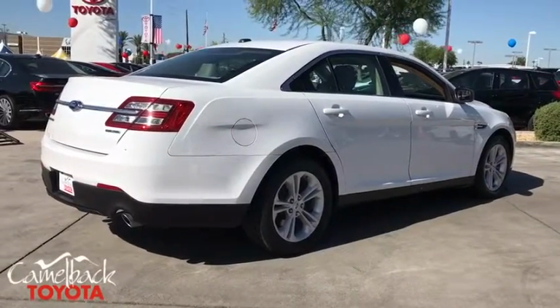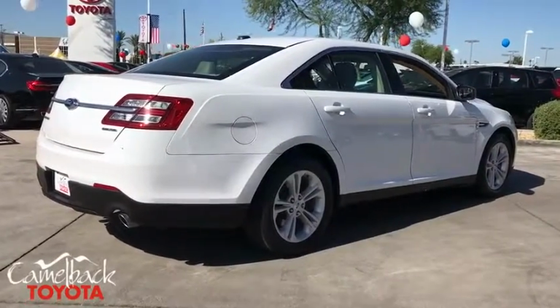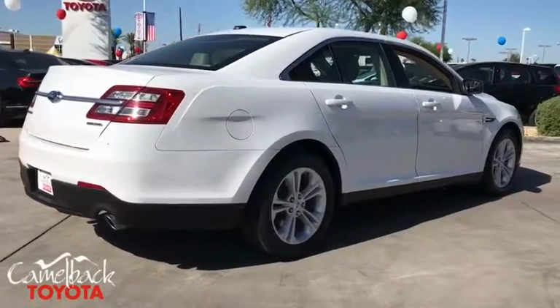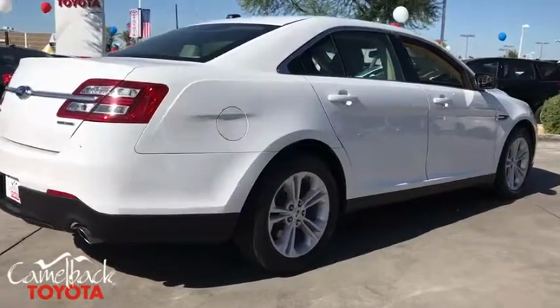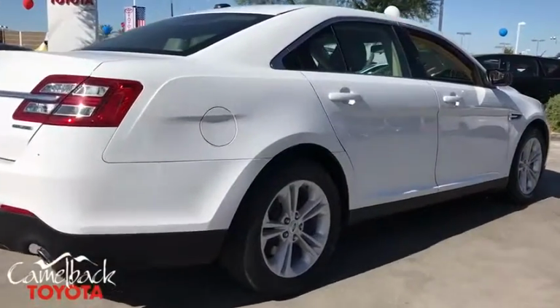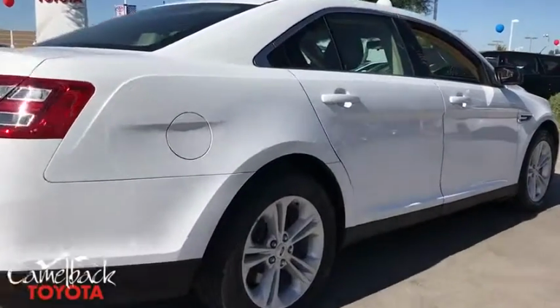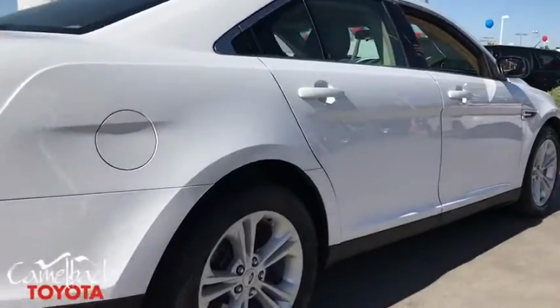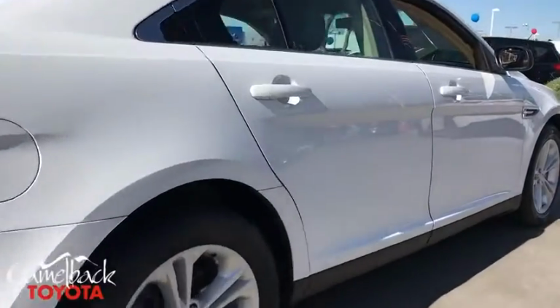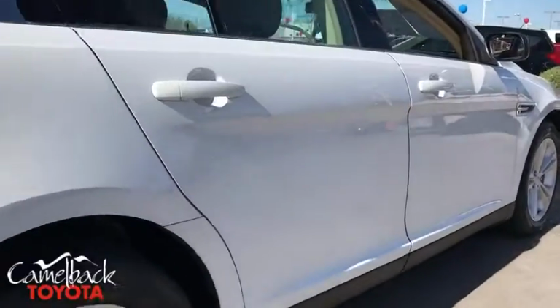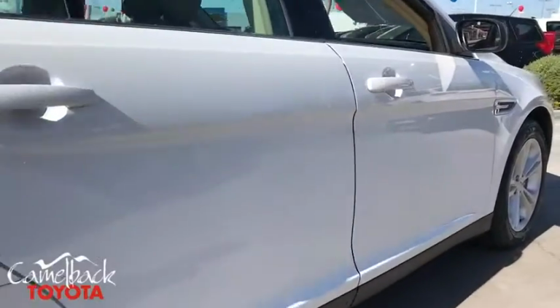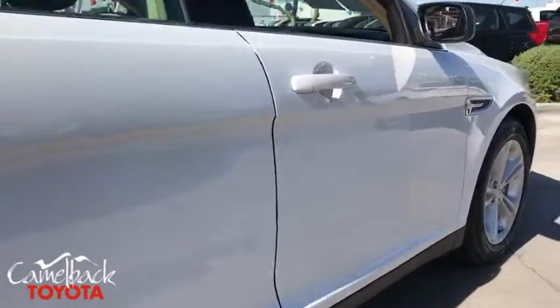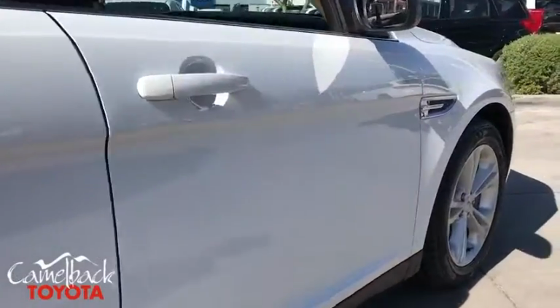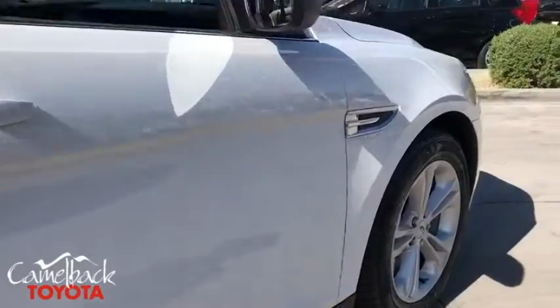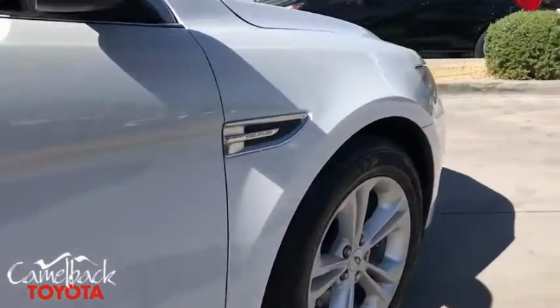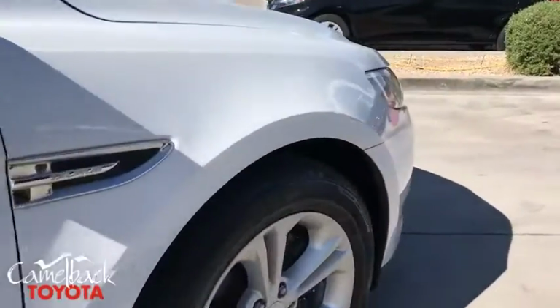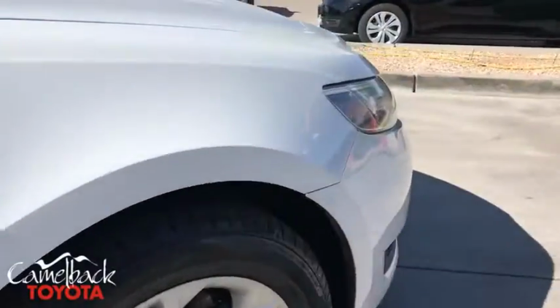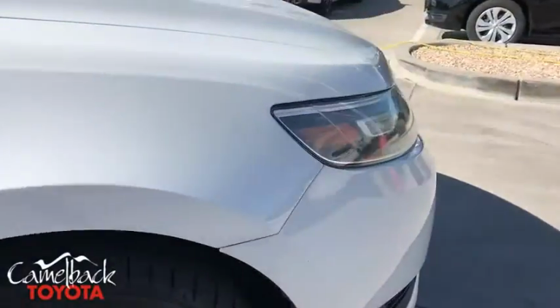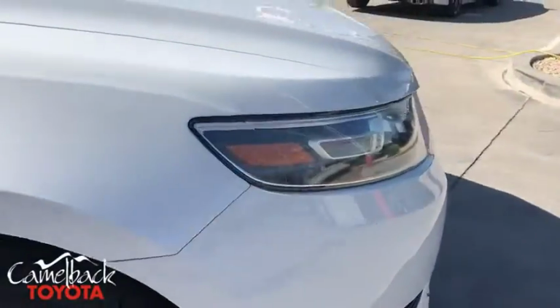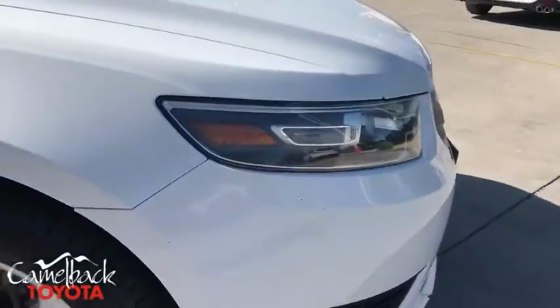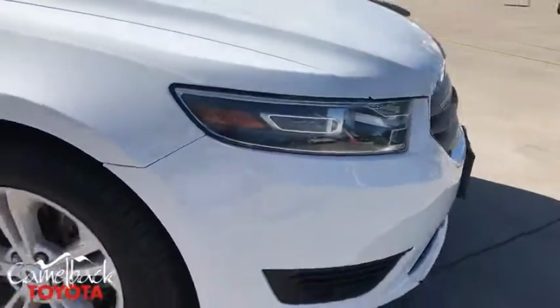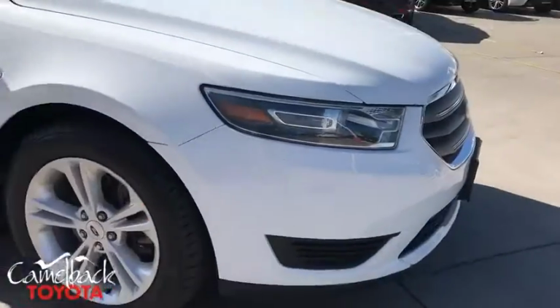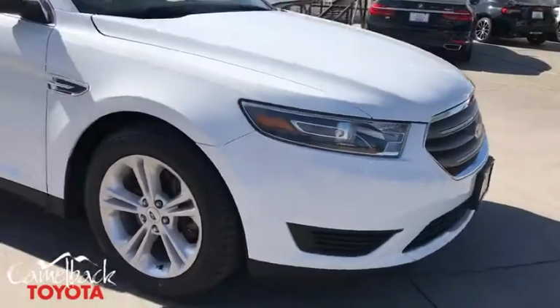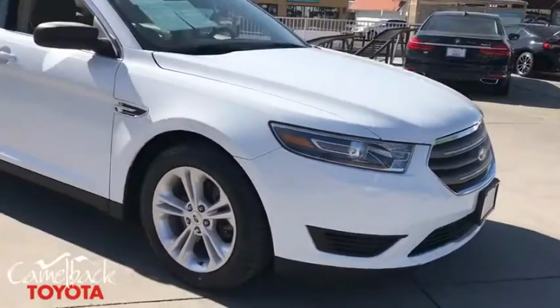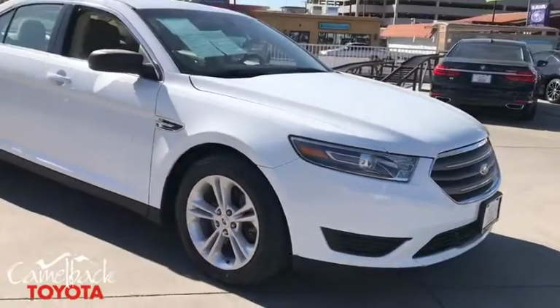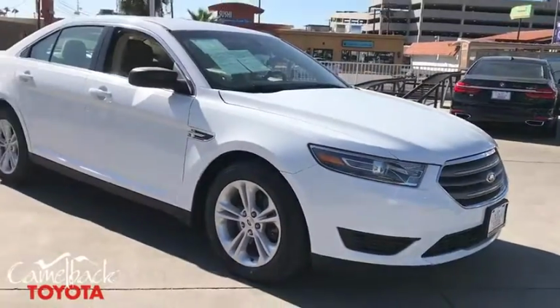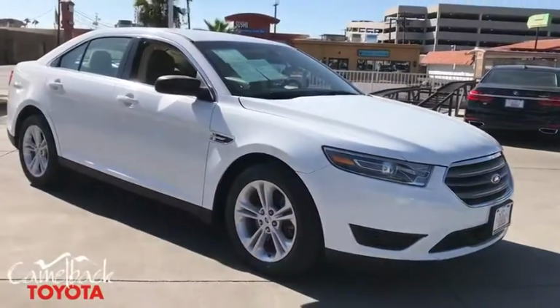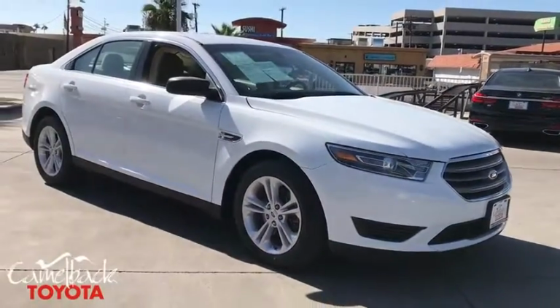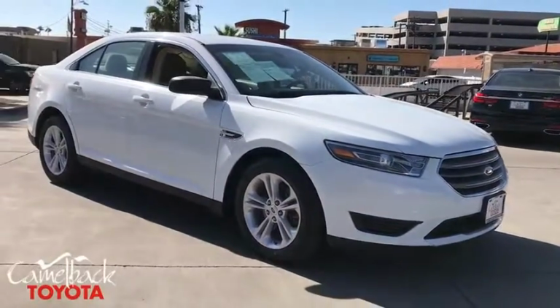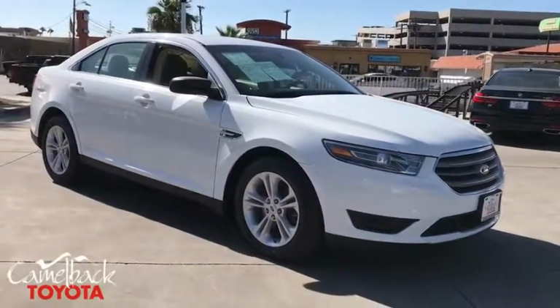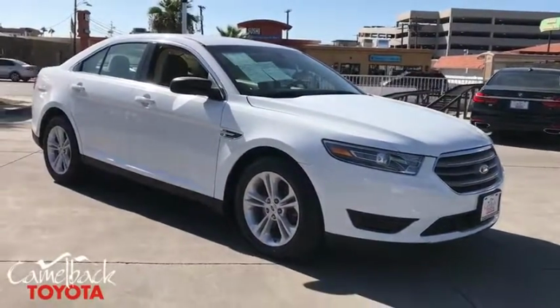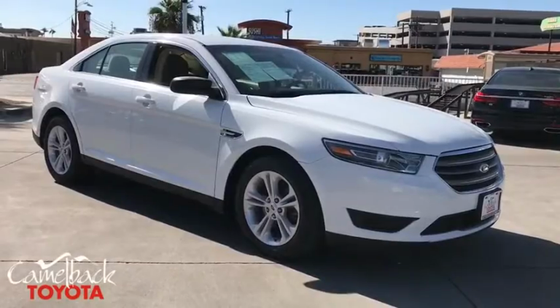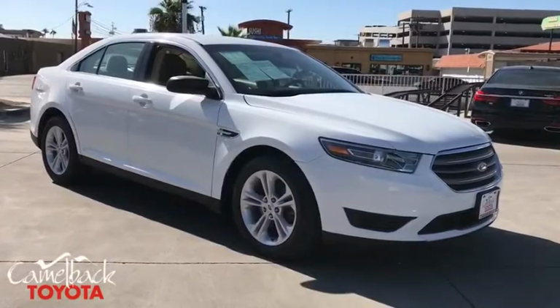Power passenger seat, traction control, dual airbags, alloy wheels, power steering, four-wheel disc brakes, AM FM stereo with CD player.